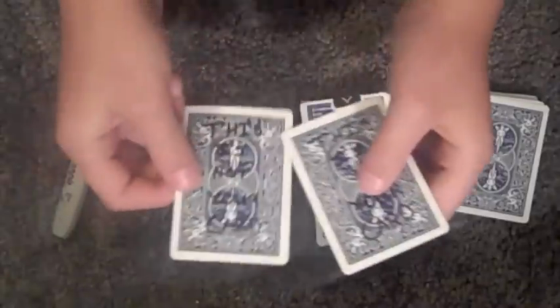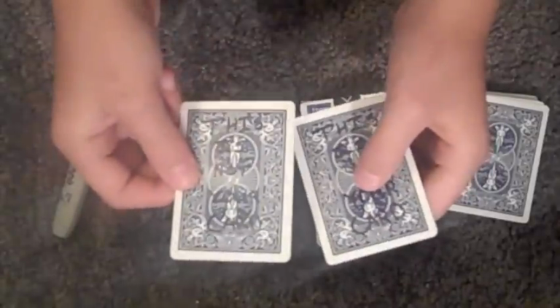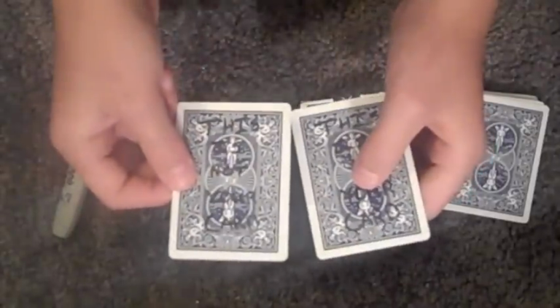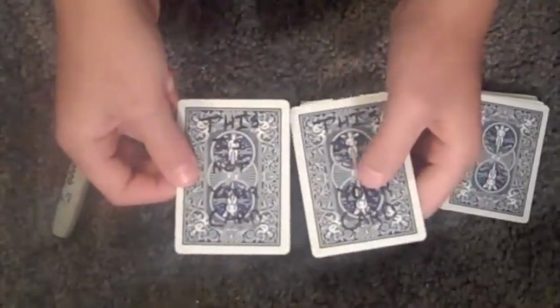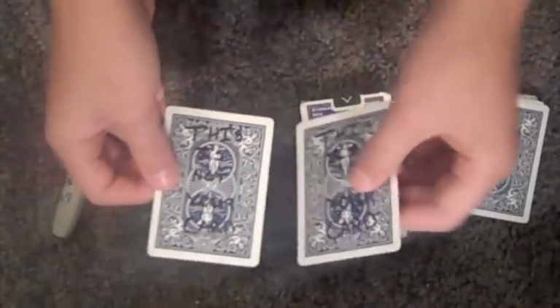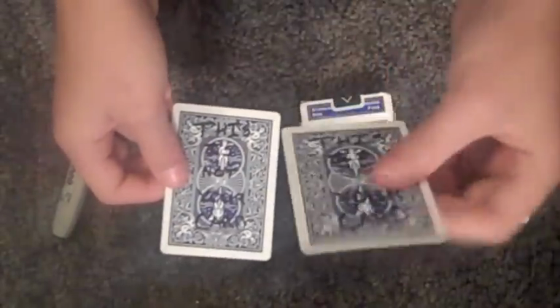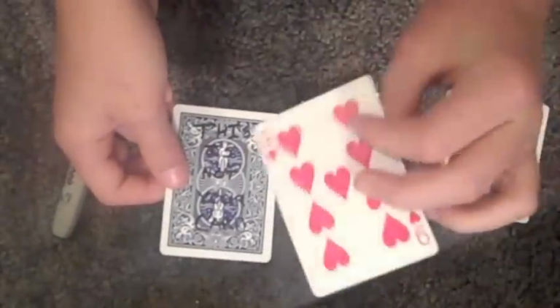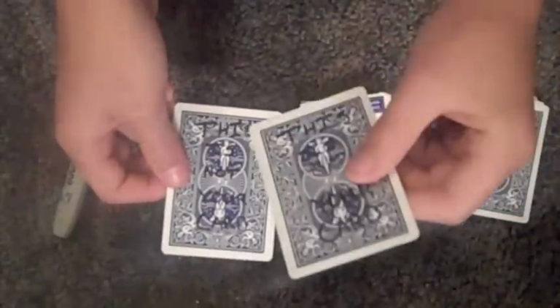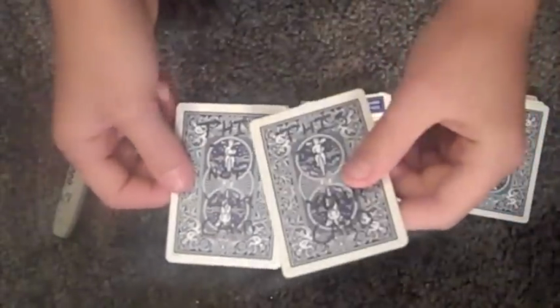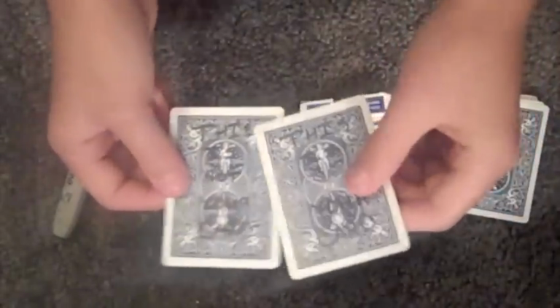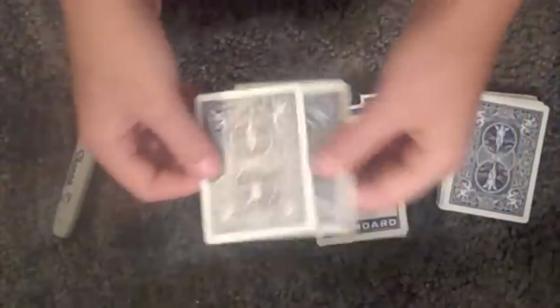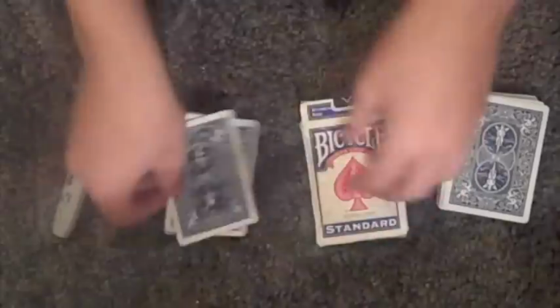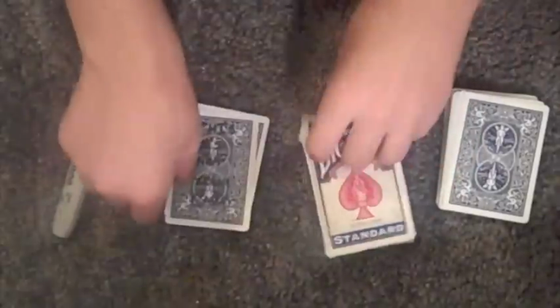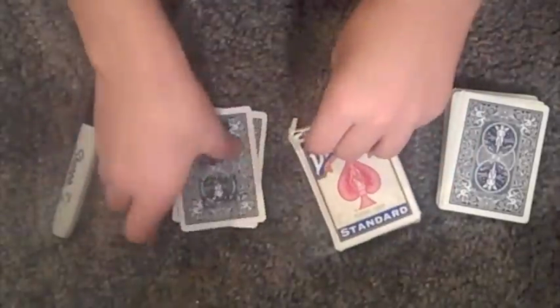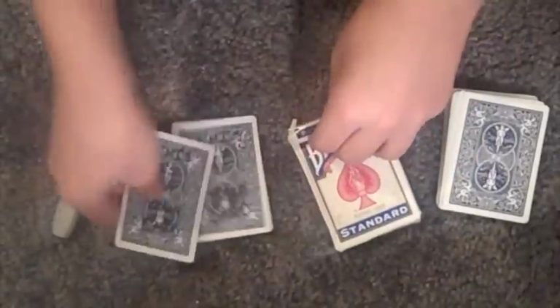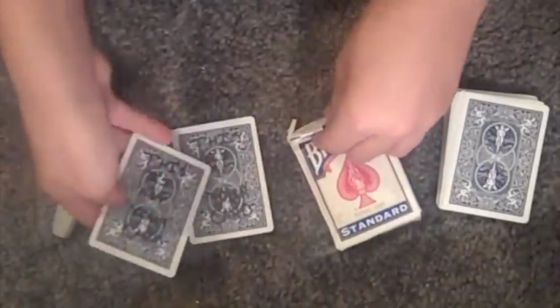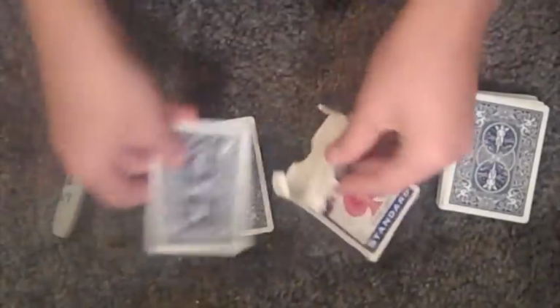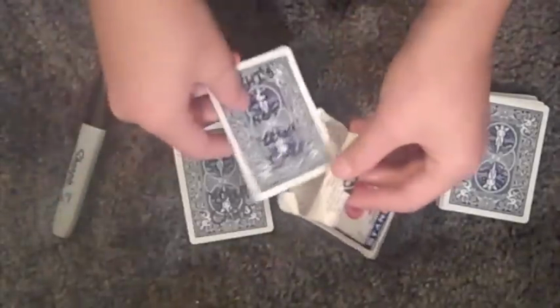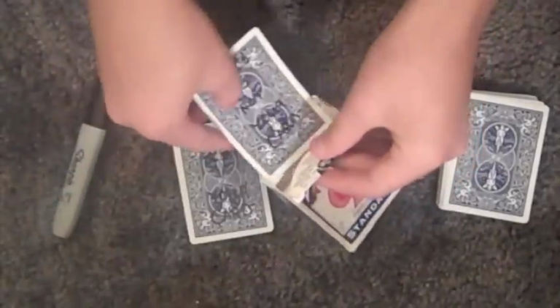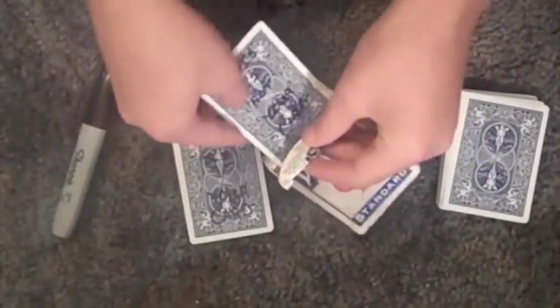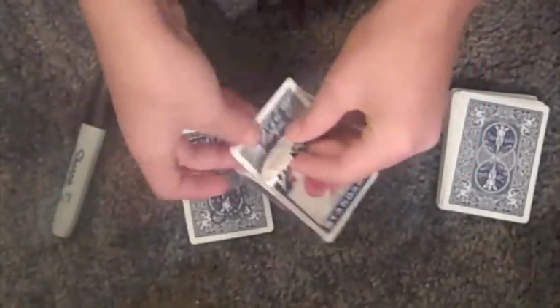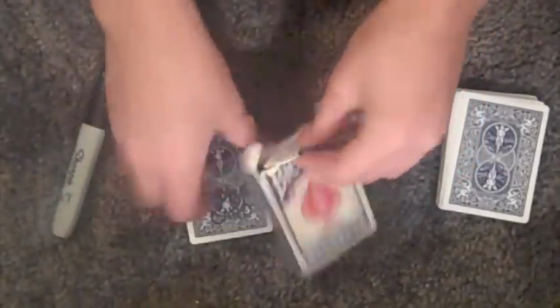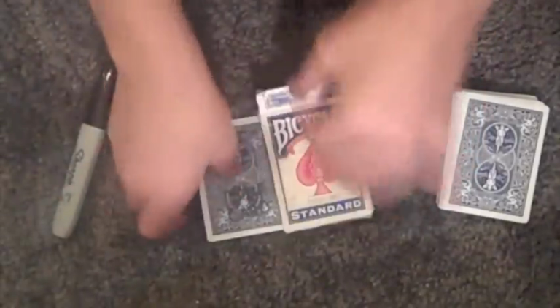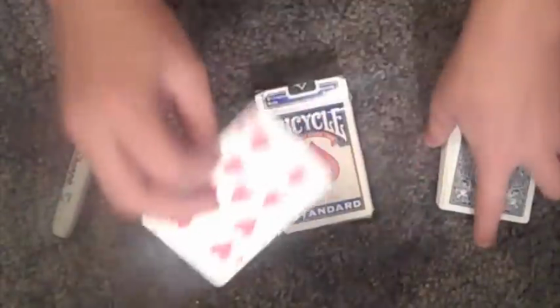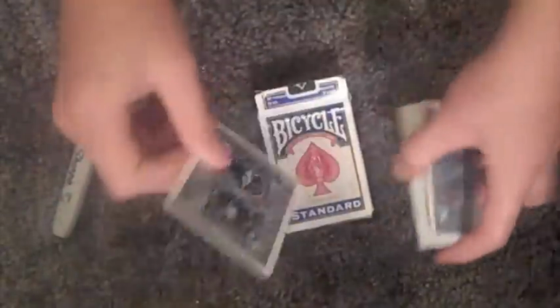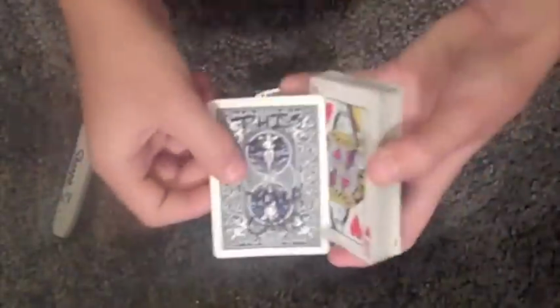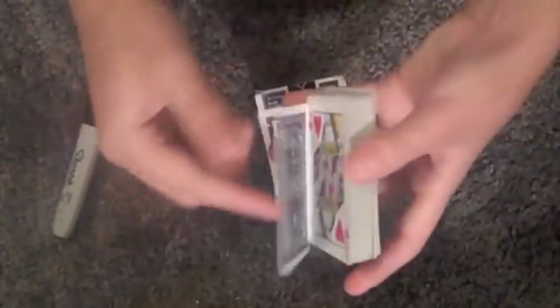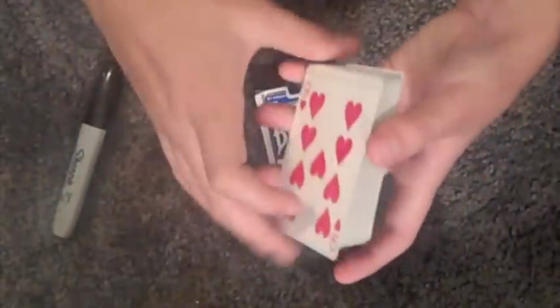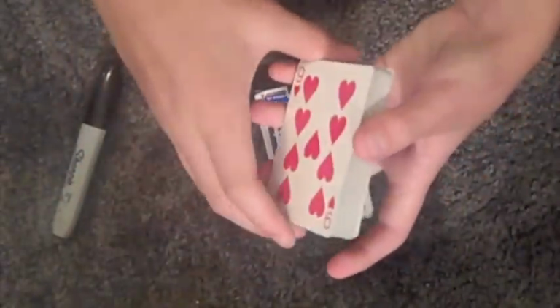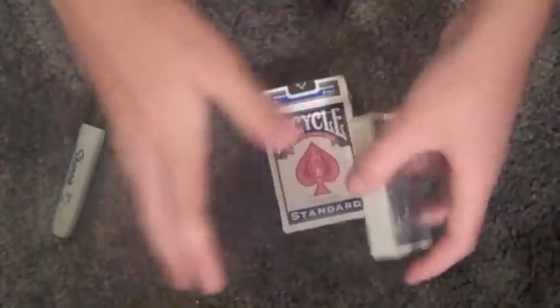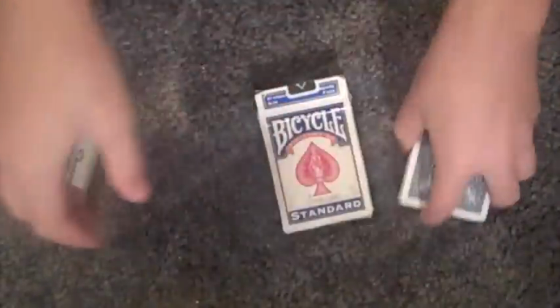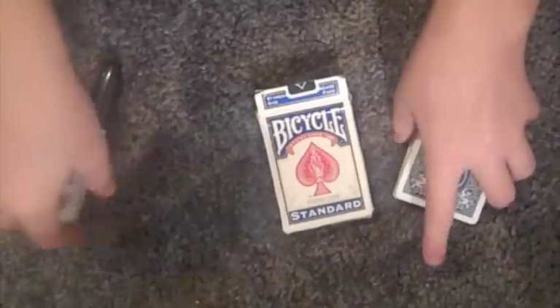So the joker says 'this is not your card,' and the indifferent card says 'this is your card.' Put the joker in the box, and put this indifferent card on the bottom of the deck — it's going to be your force card.